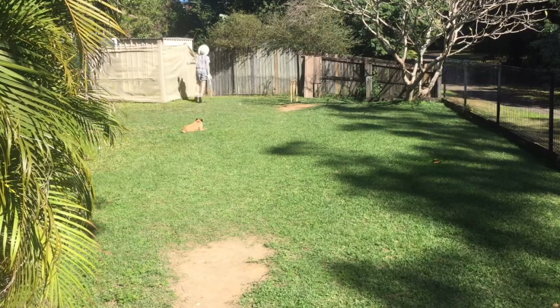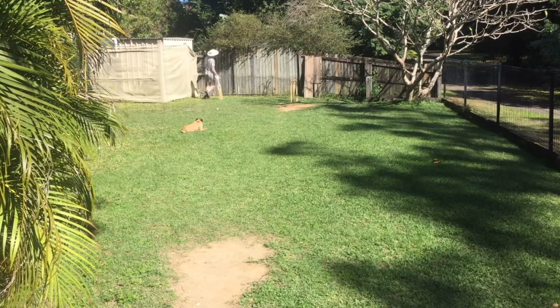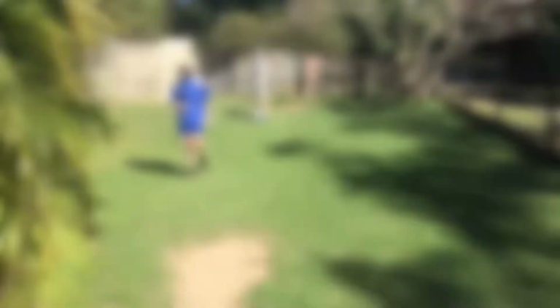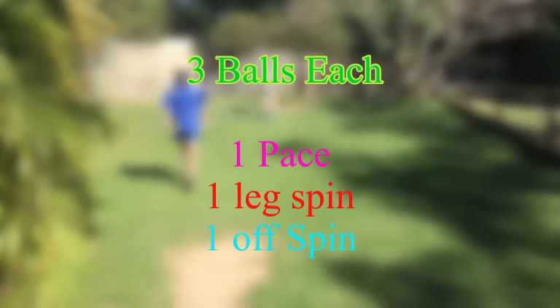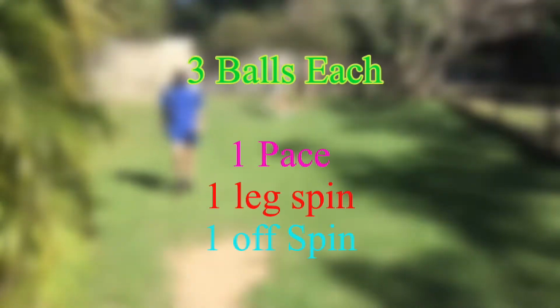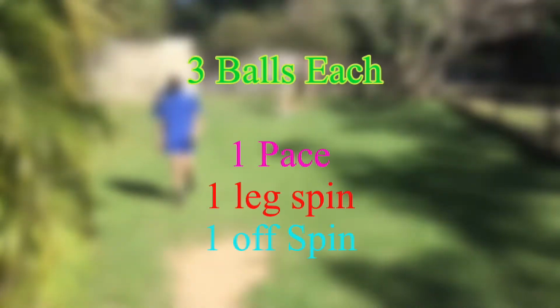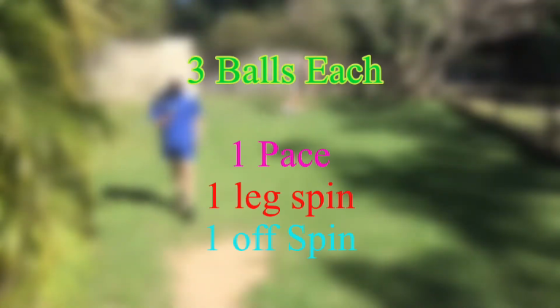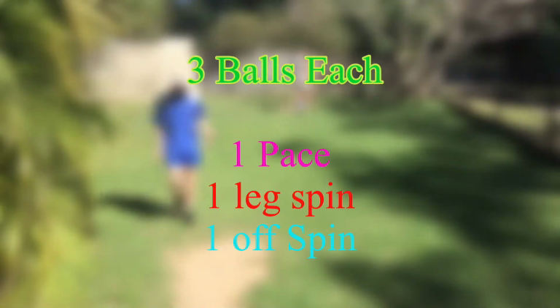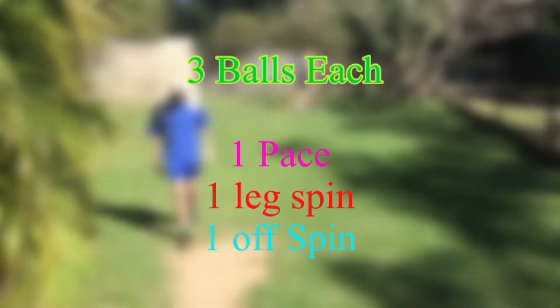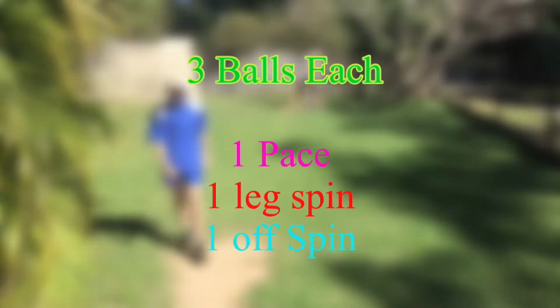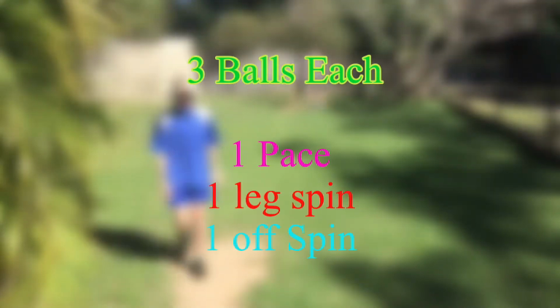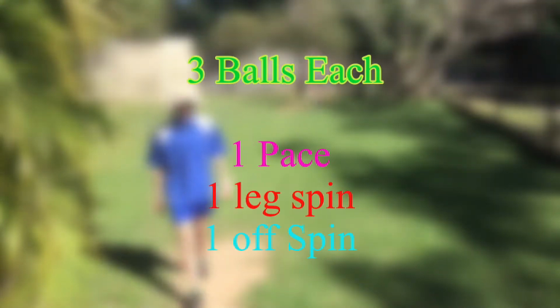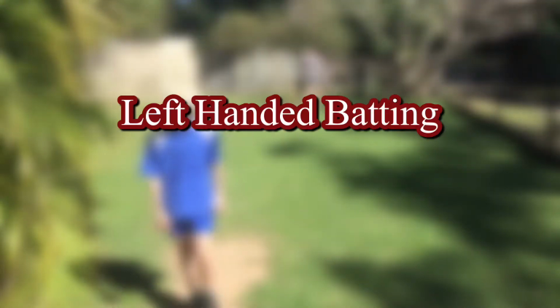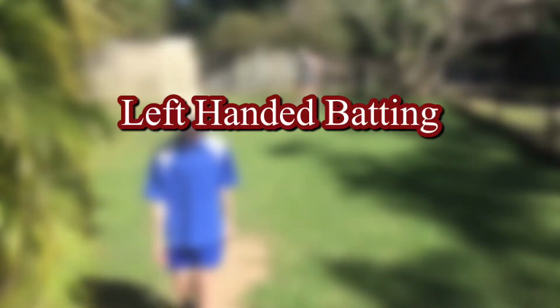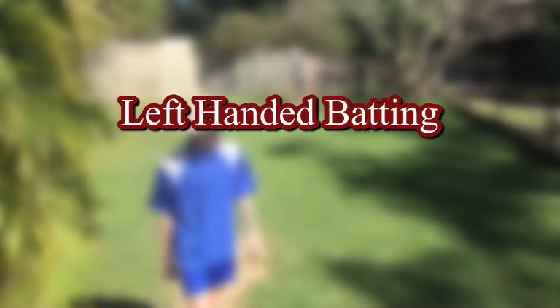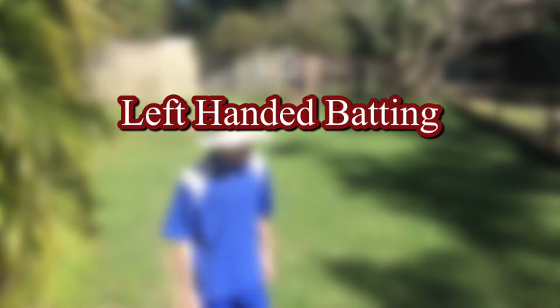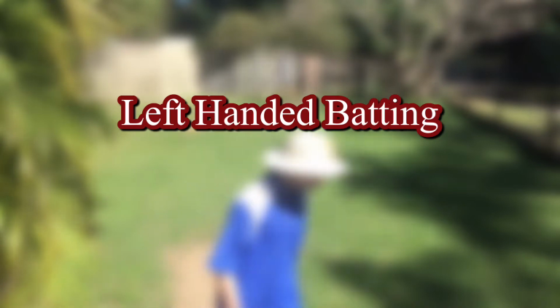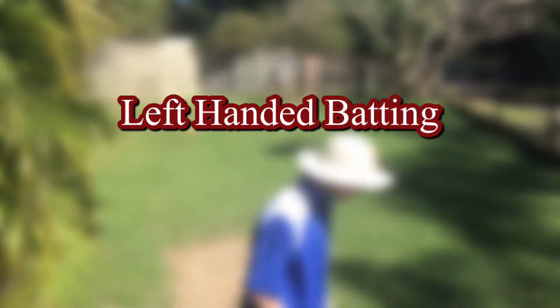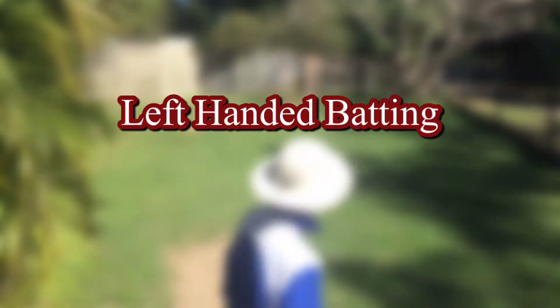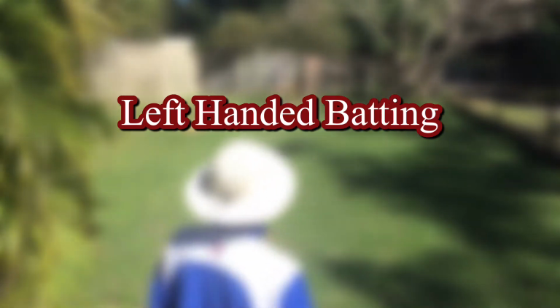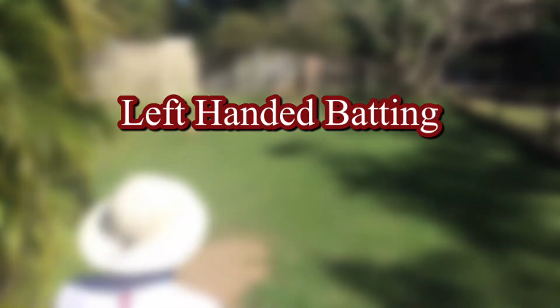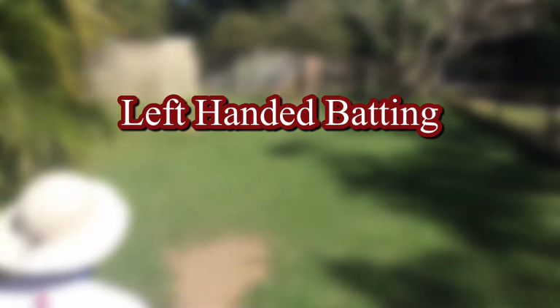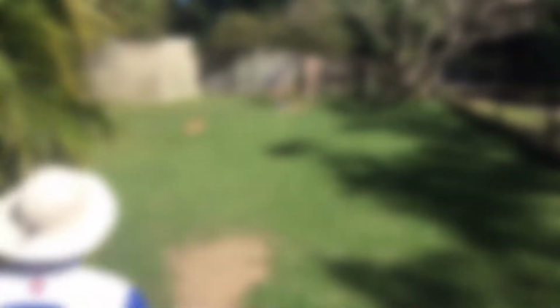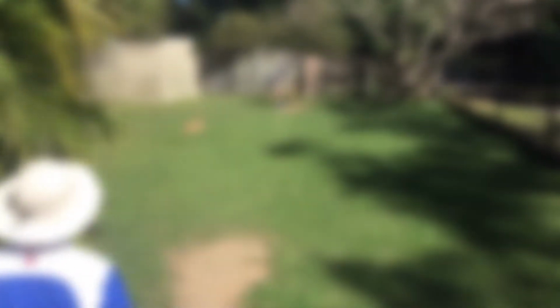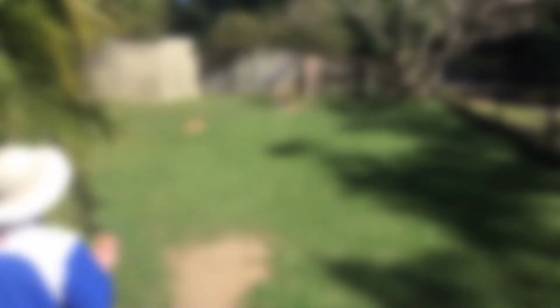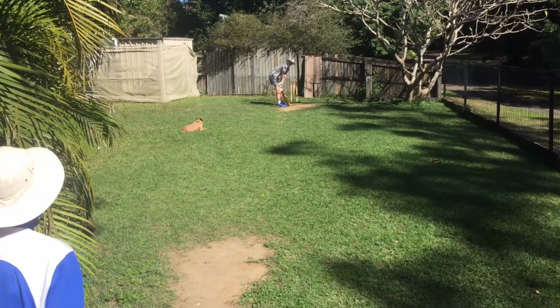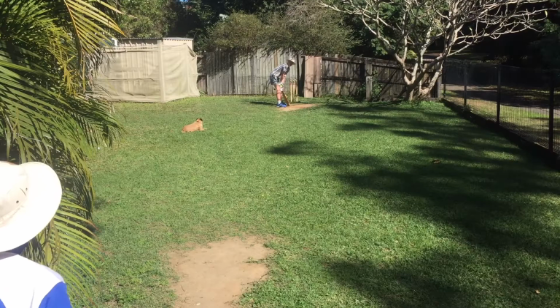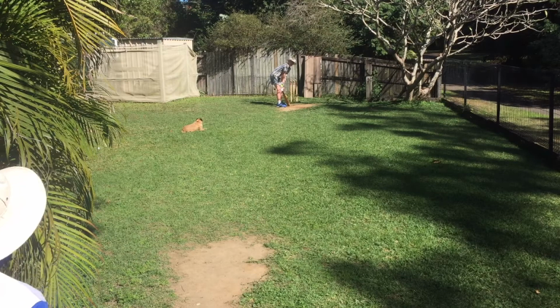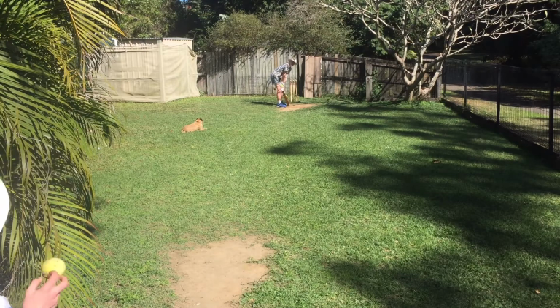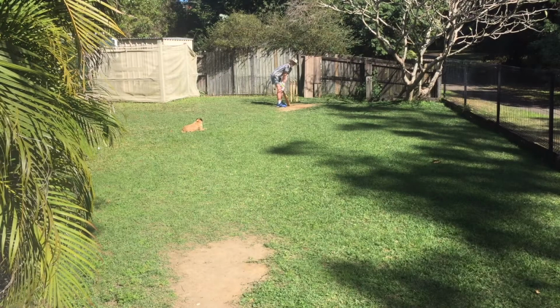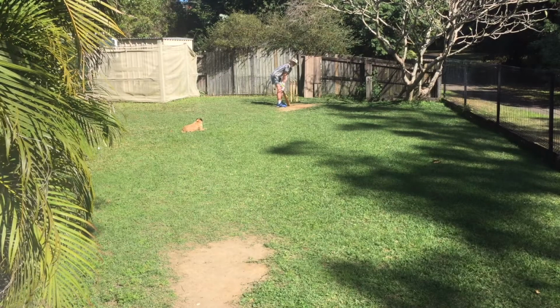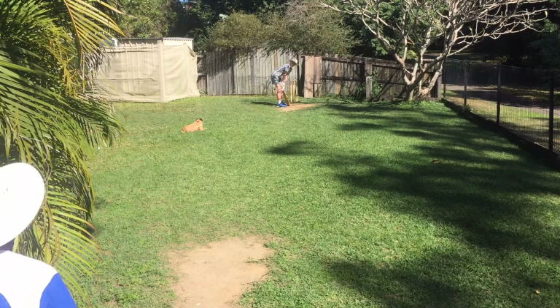Here we go, let's get into the Bangladesh vs. Afghanistan Super Over. Three balls each, one pace, one leg spin and one off spin. Have to bat opposite handed, which is left handed for us. Let's get into it.